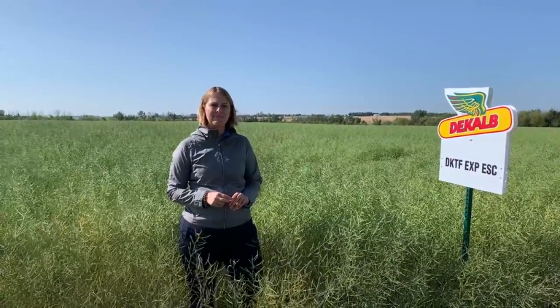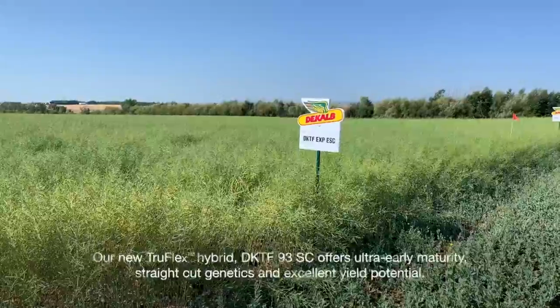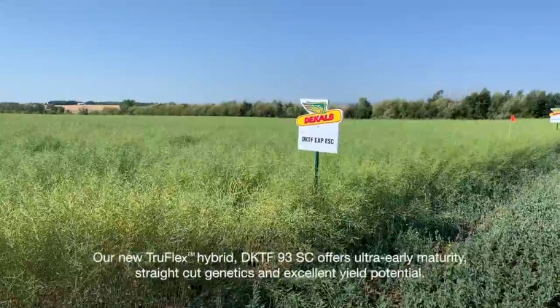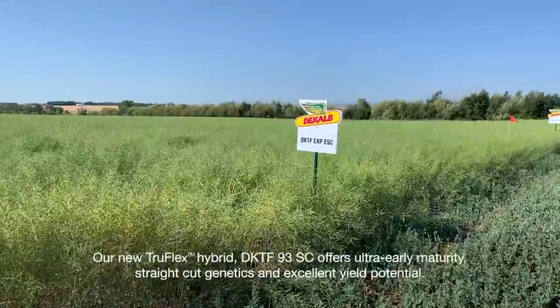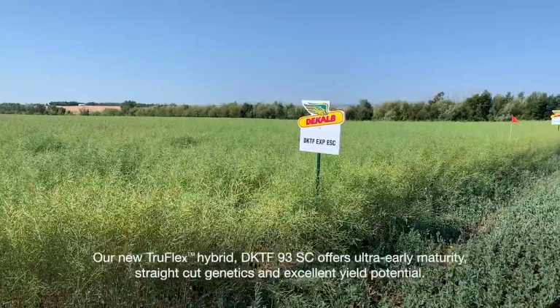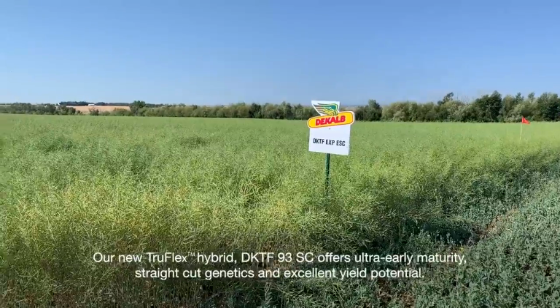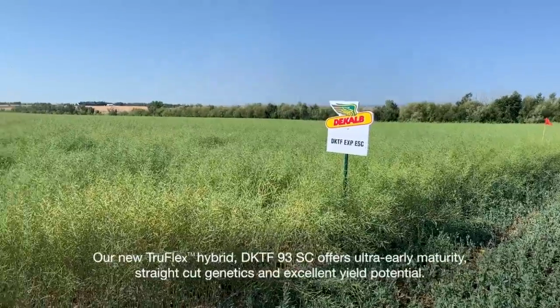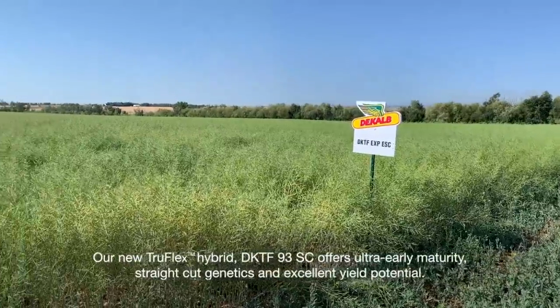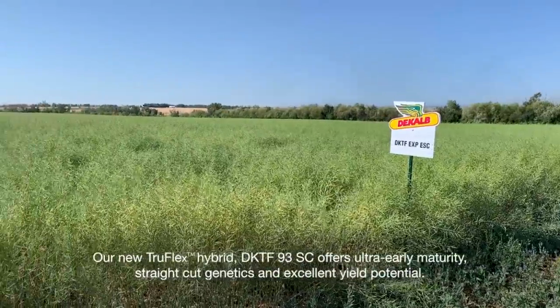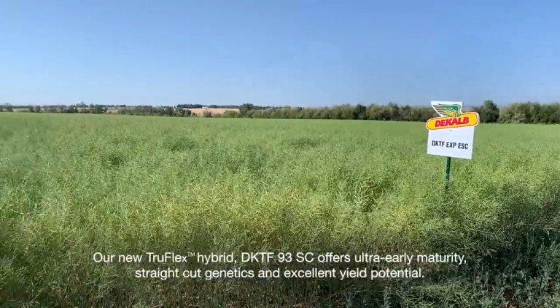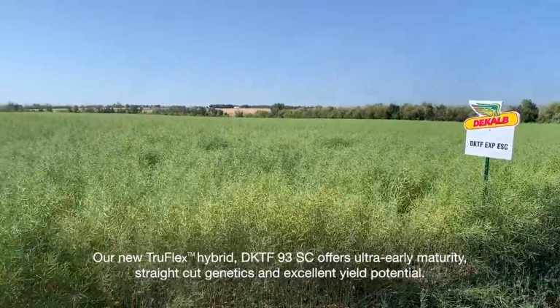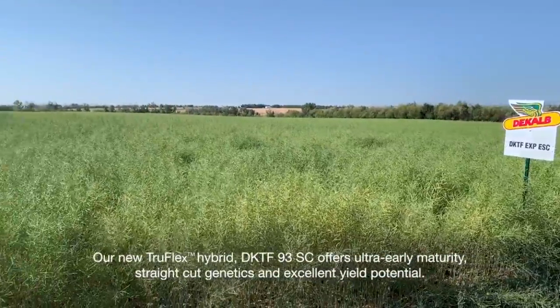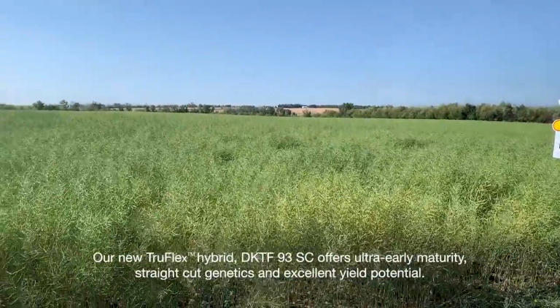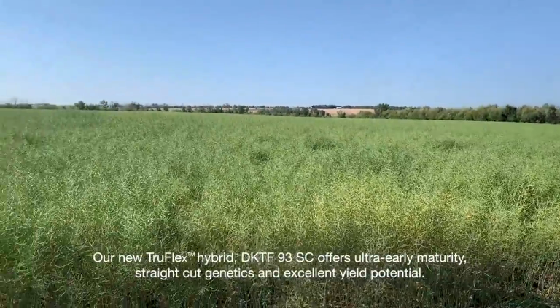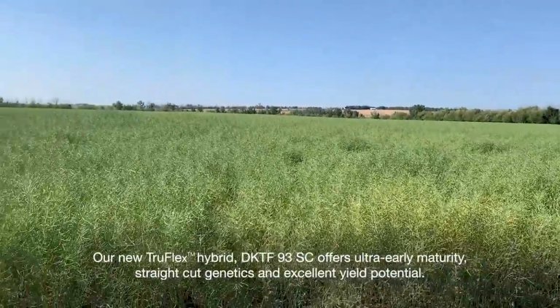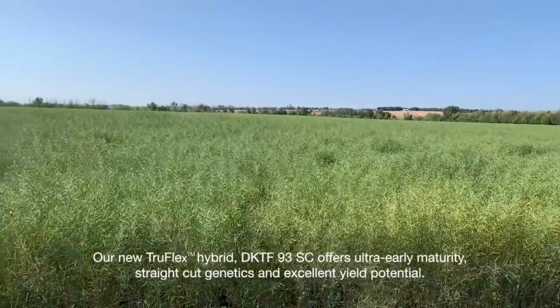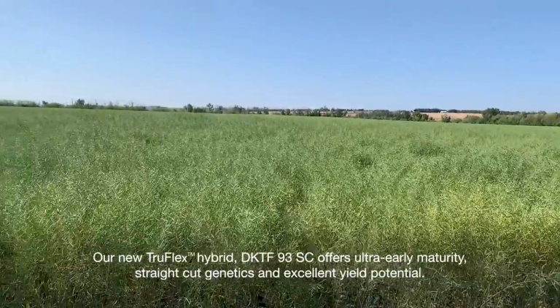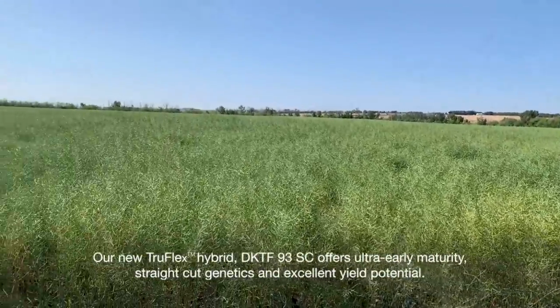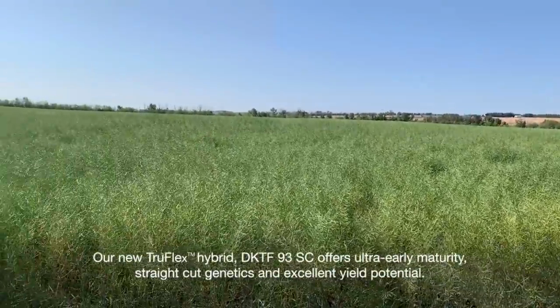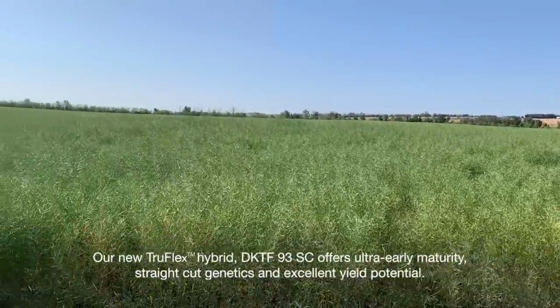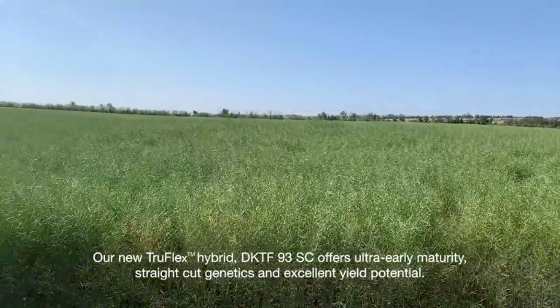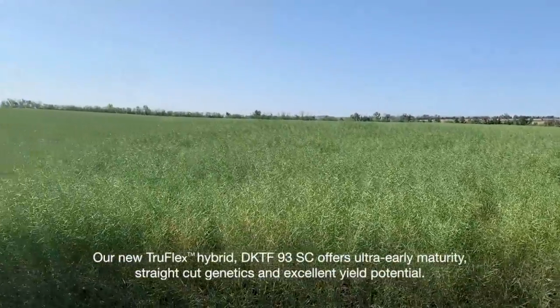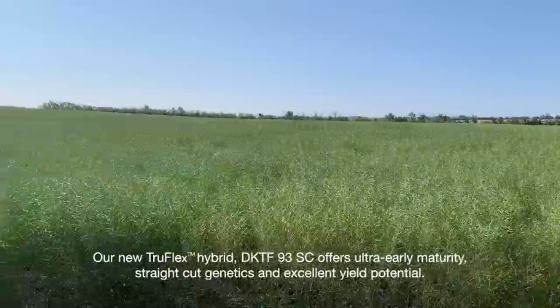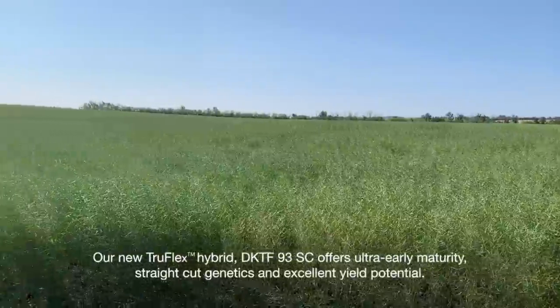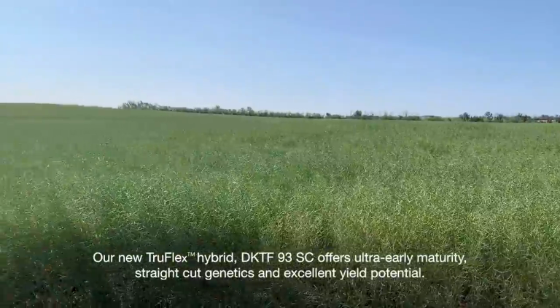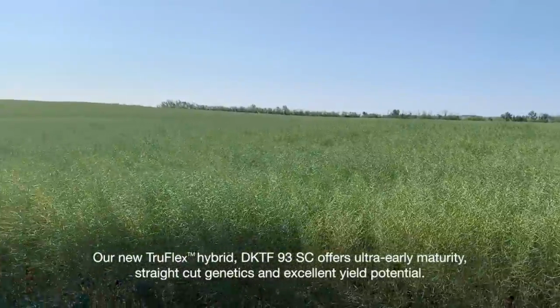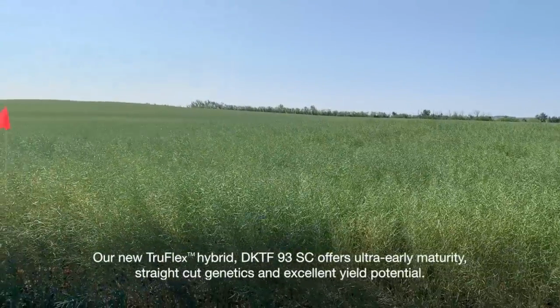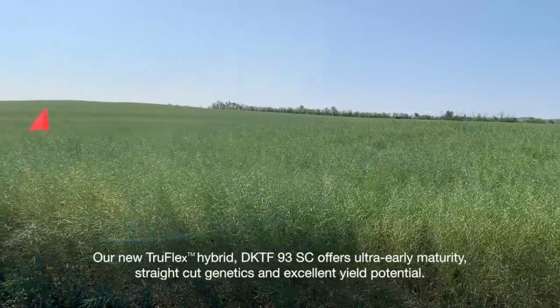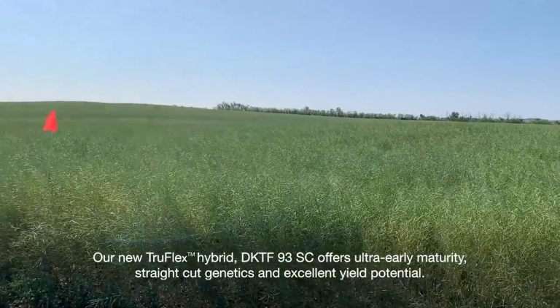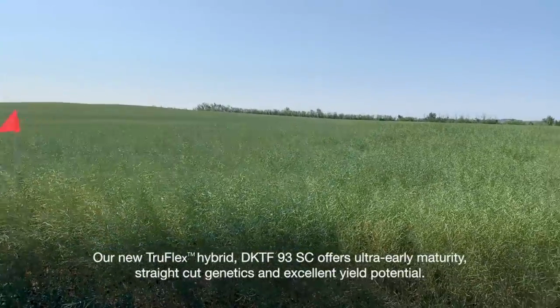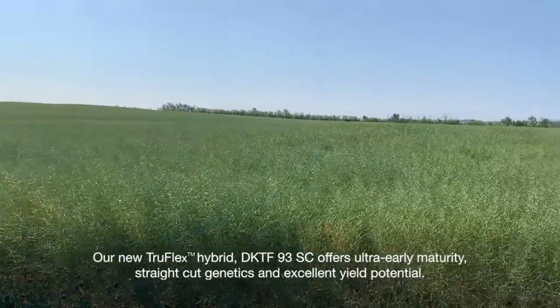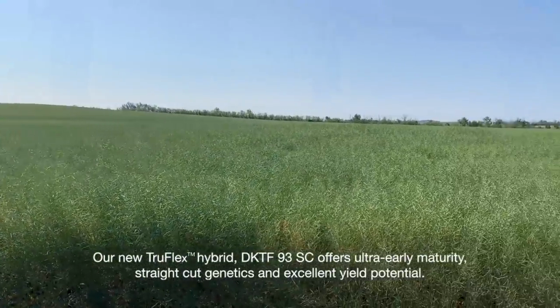Our new TruFlex hybrid DKTF93SC offers ultra early maturity, straight cut genetics, and excellent yield potential.